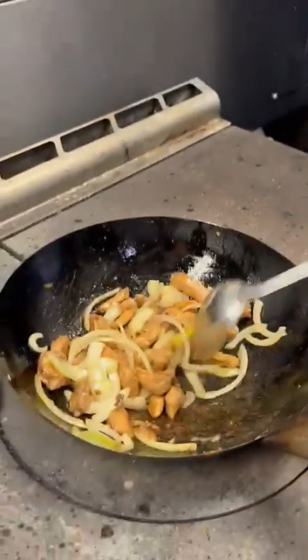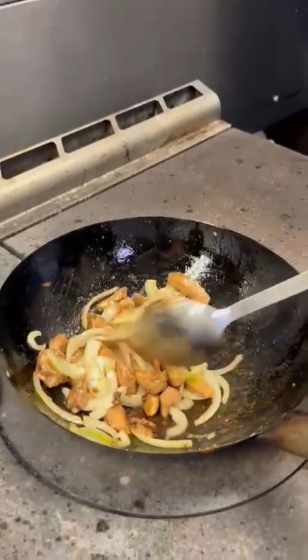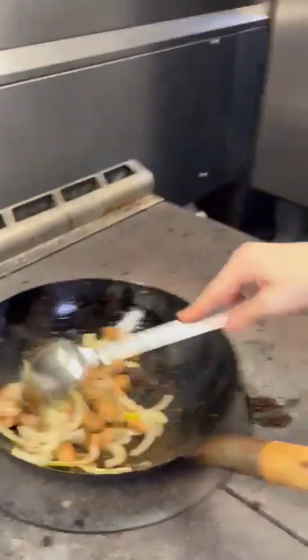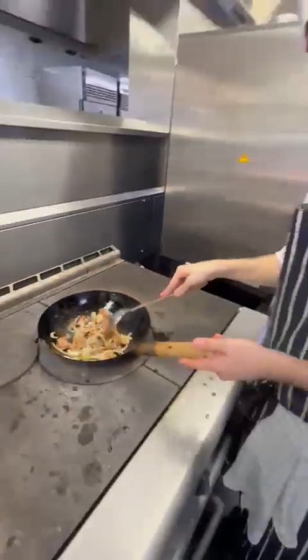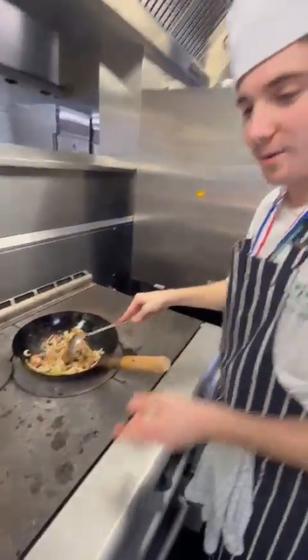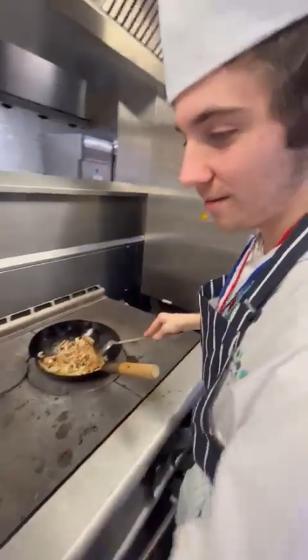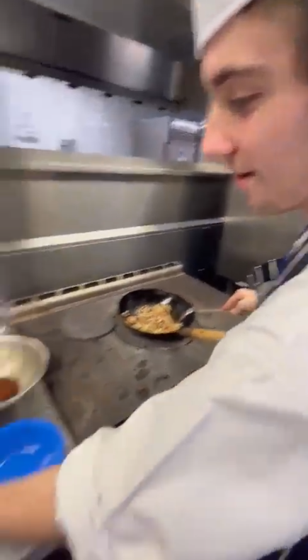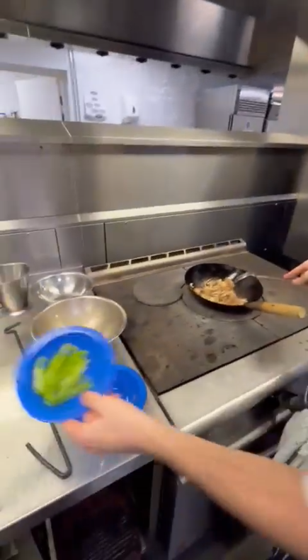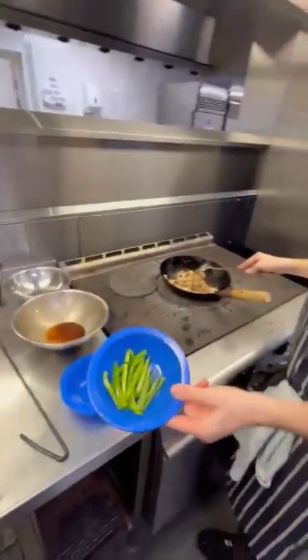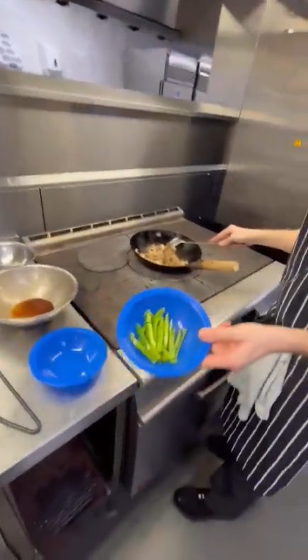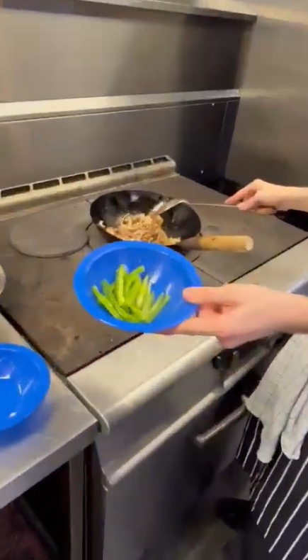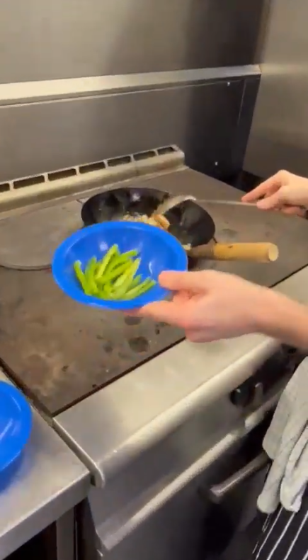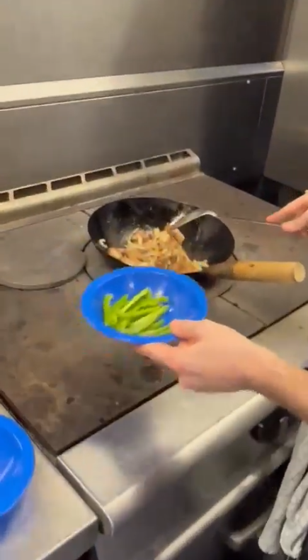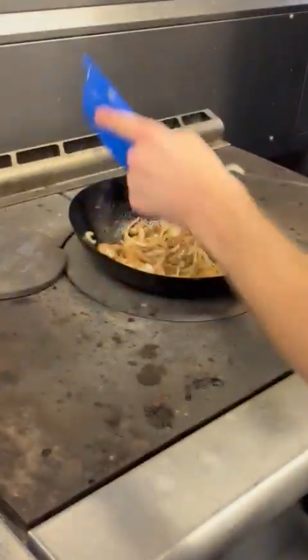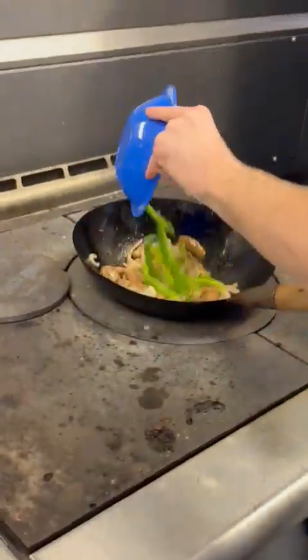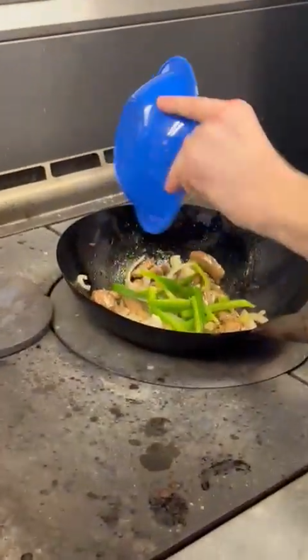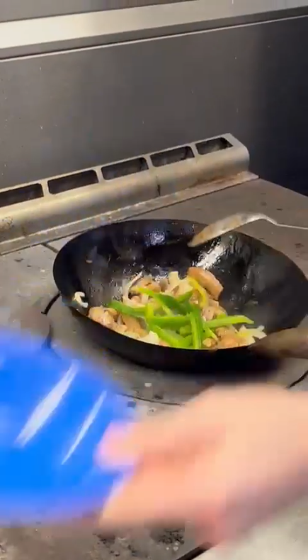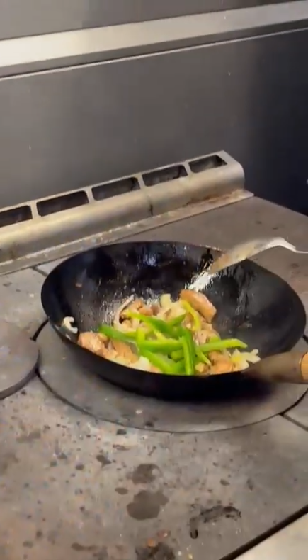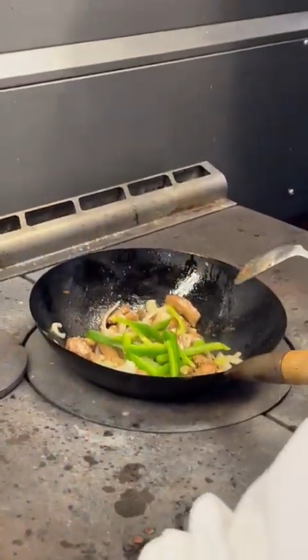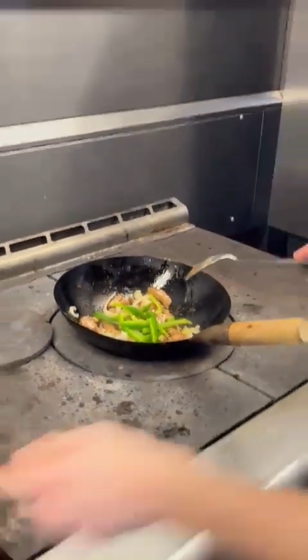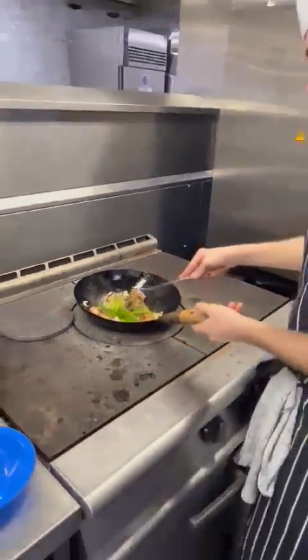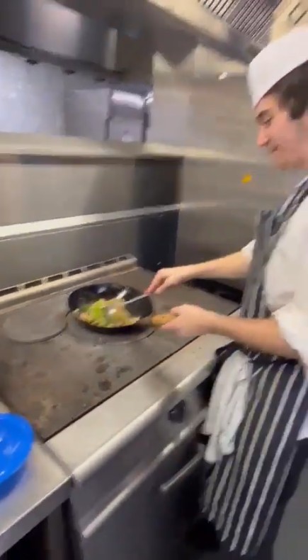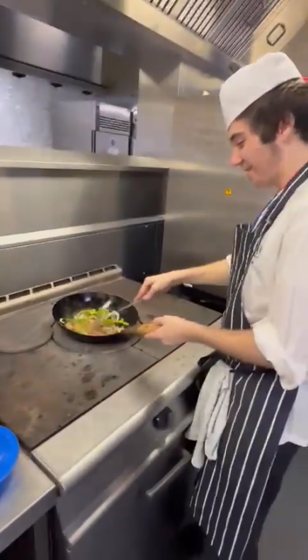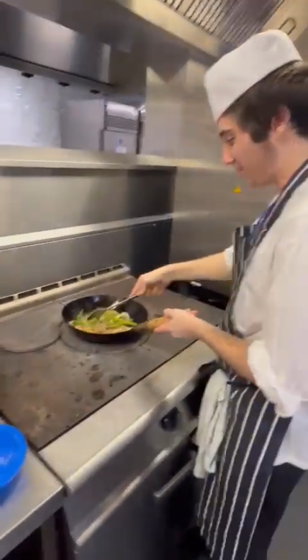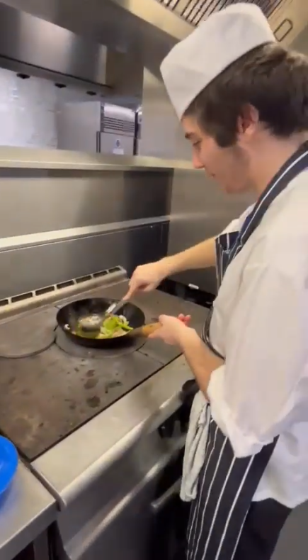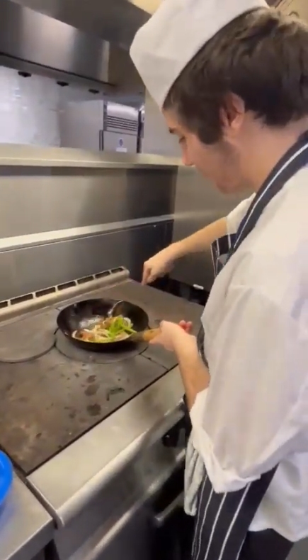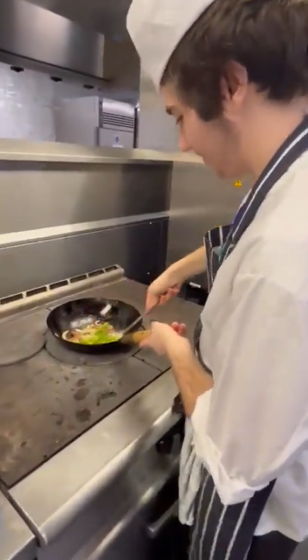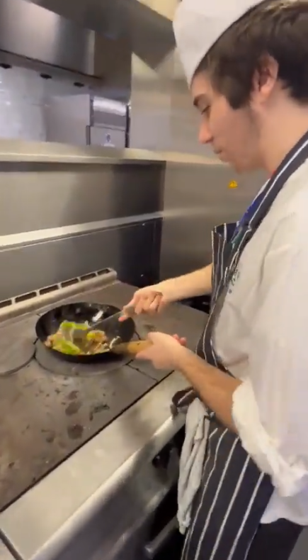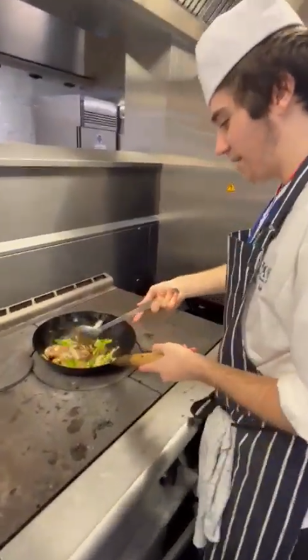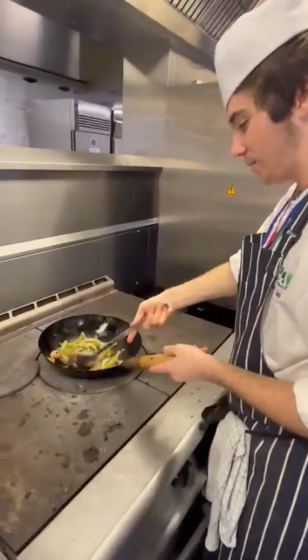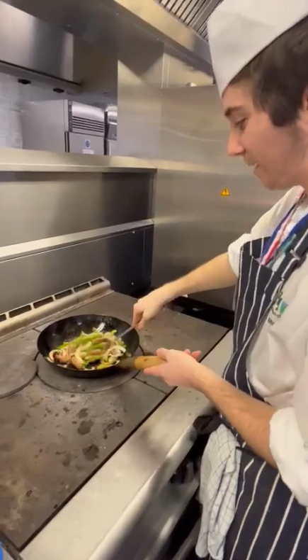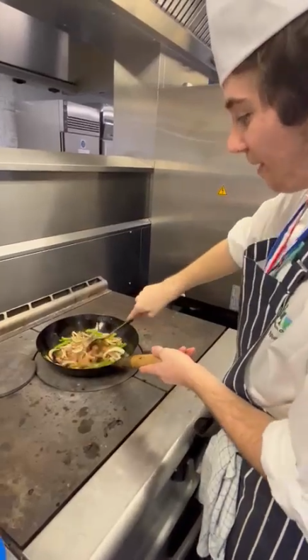Right, what you want to do now is get your lovely green peppers. Pop them all in as well, just like so. You can keep stirring until it softens up a little bit.